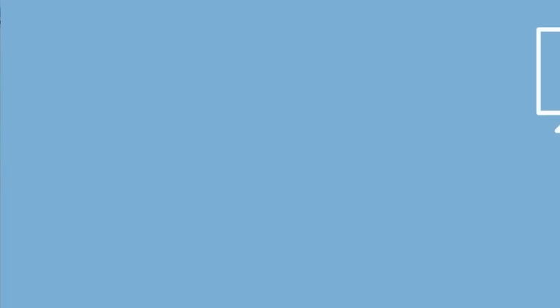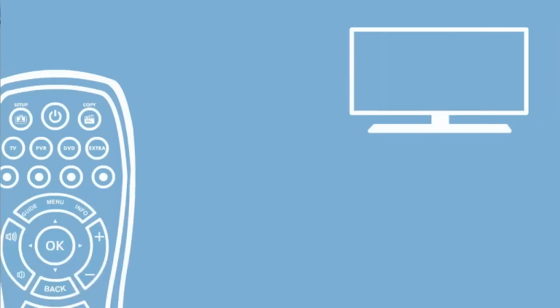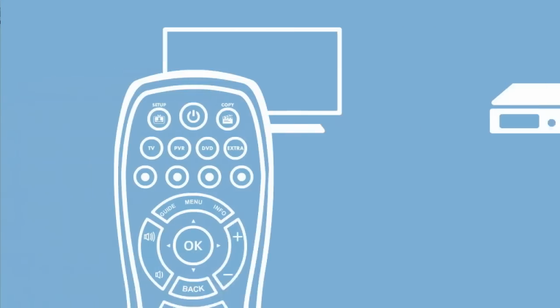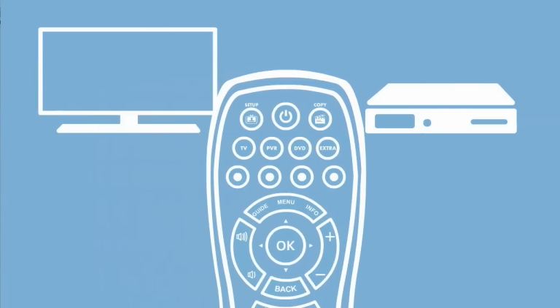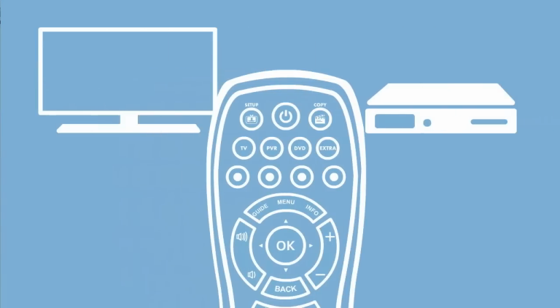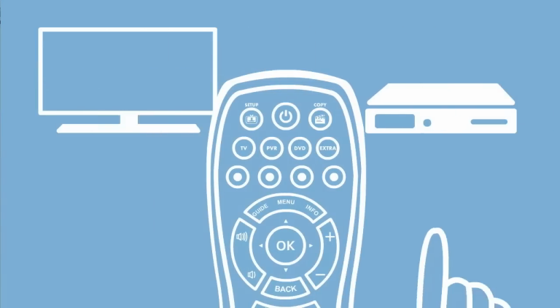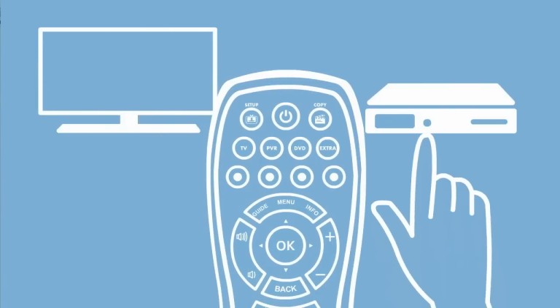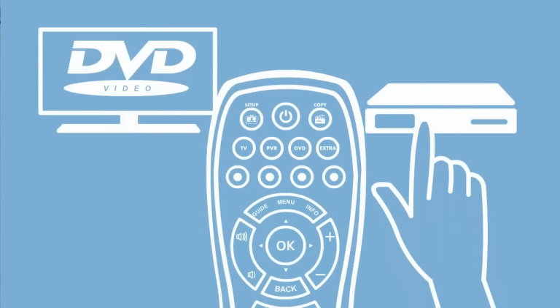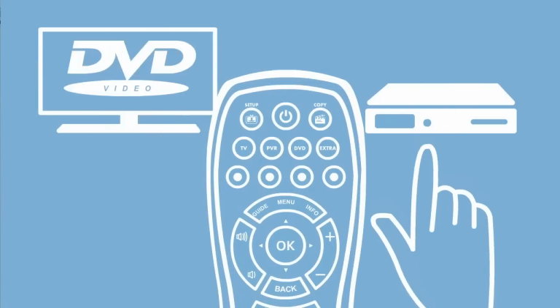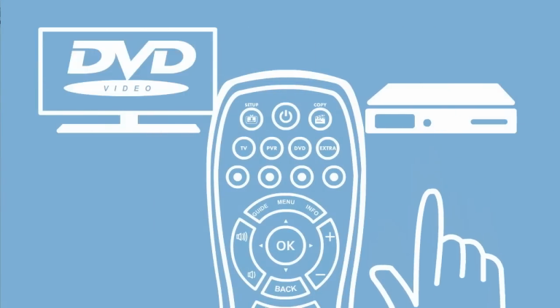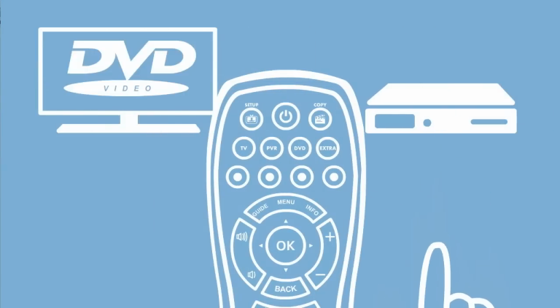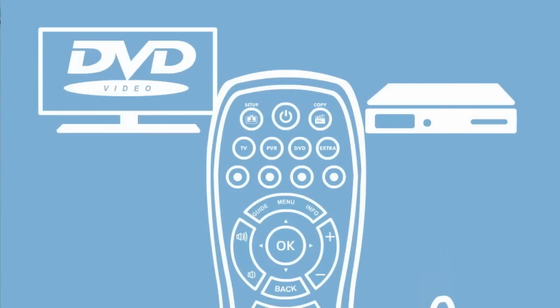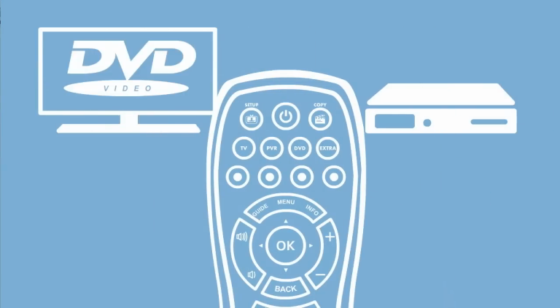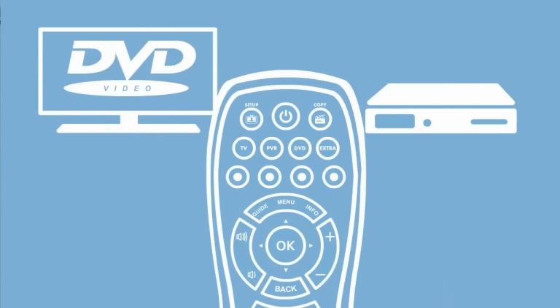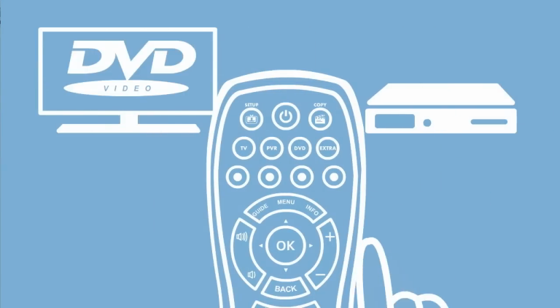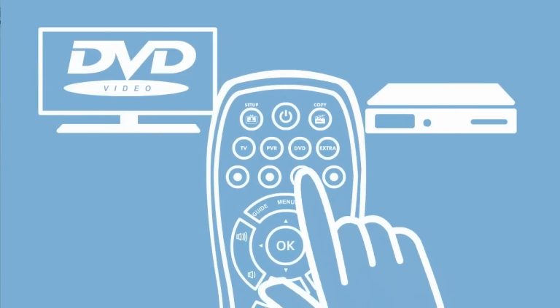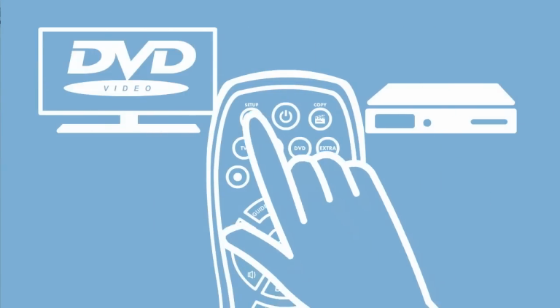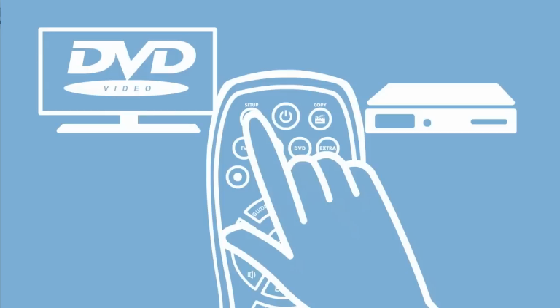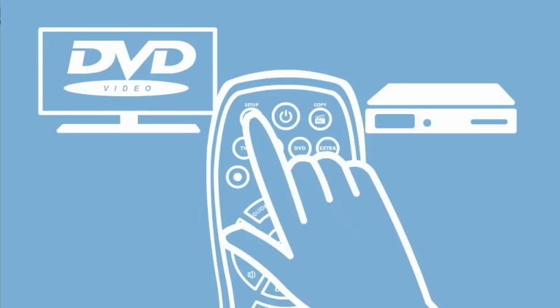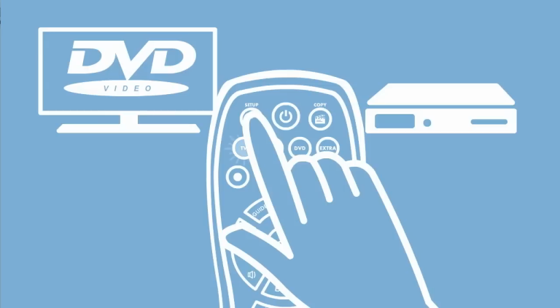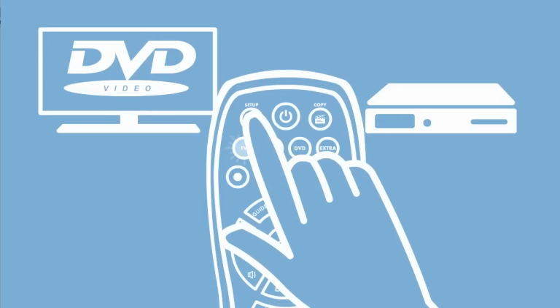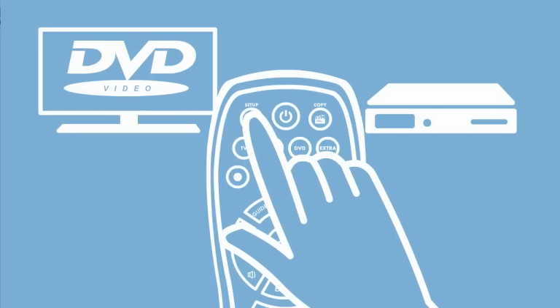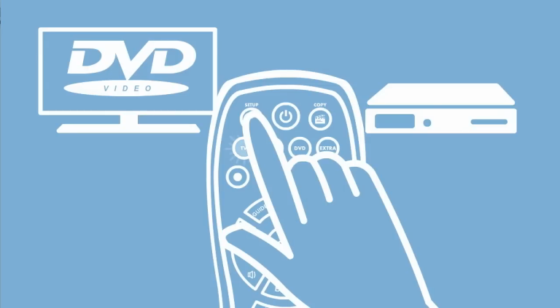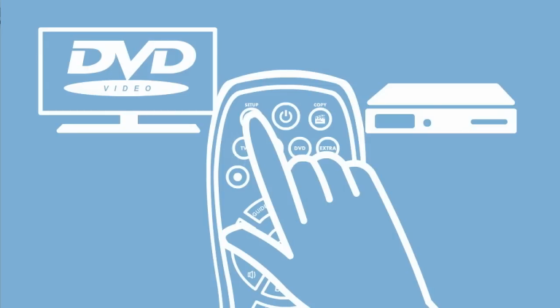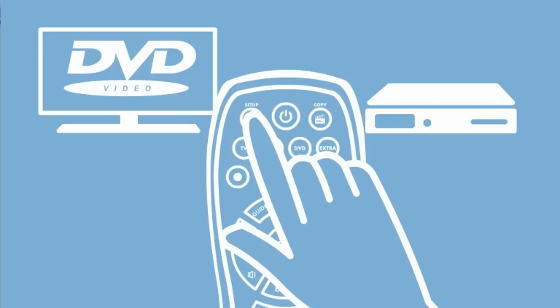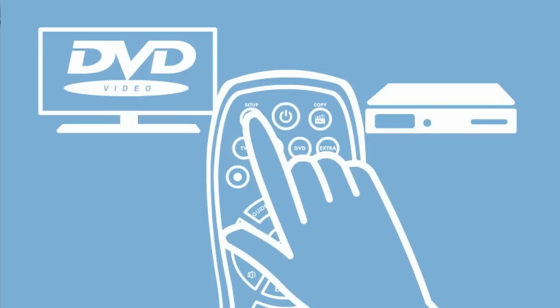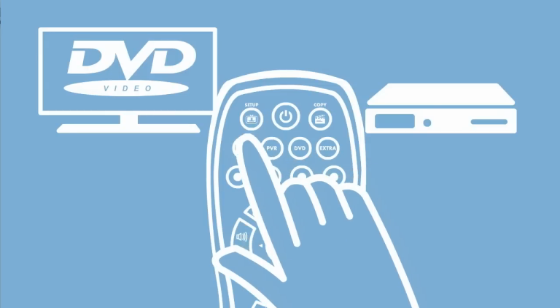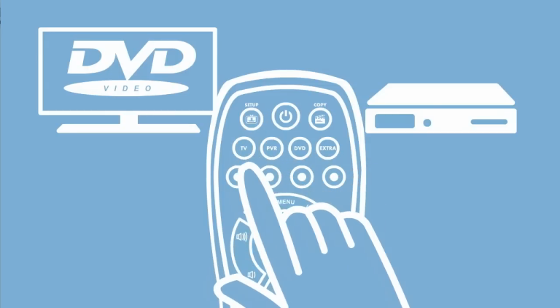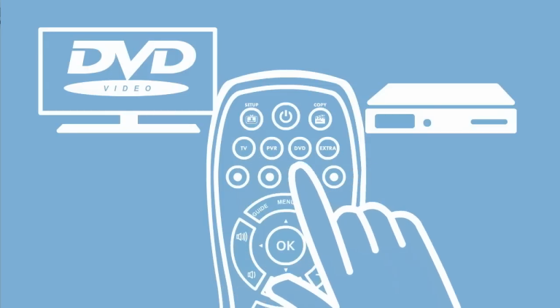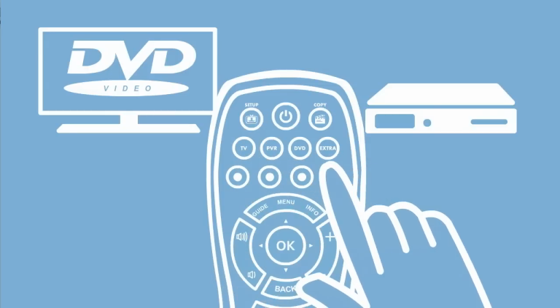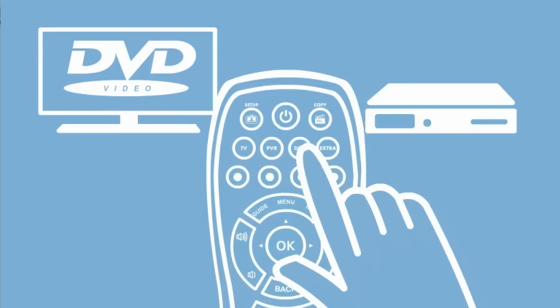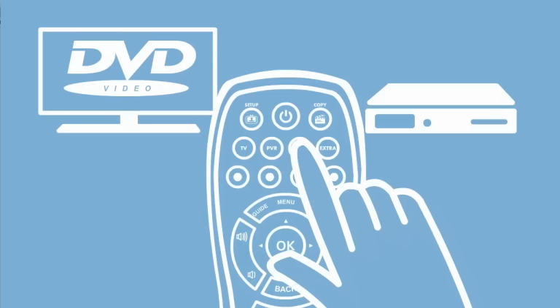Next, take your remote to your devices and make sure they are switched on. Hold down the Setup key until the TV LED blinks twice. Press the key of the device you want to set up, for example DVD.